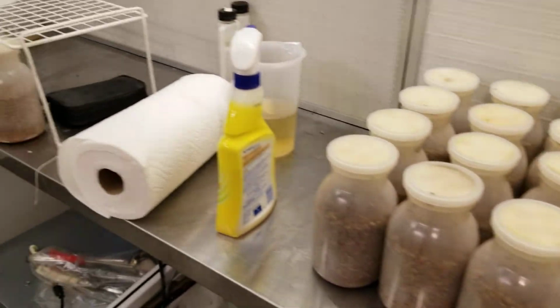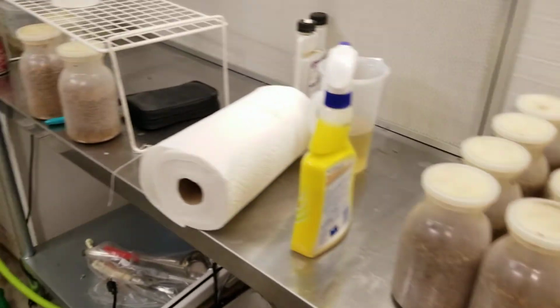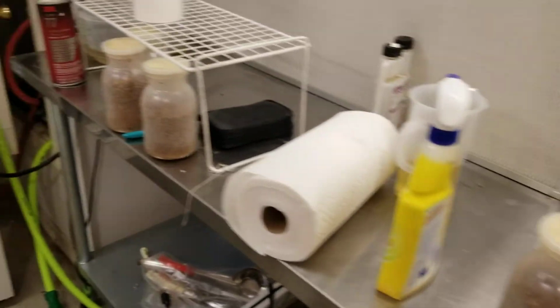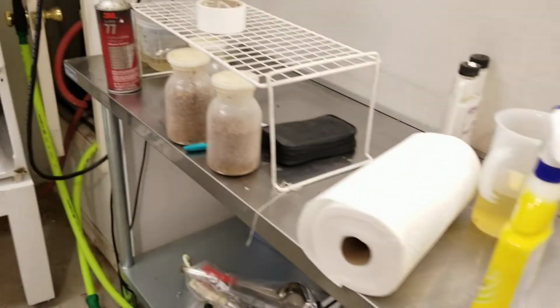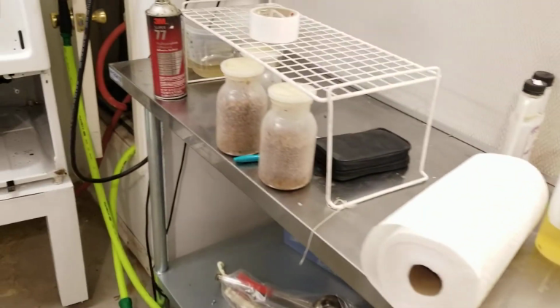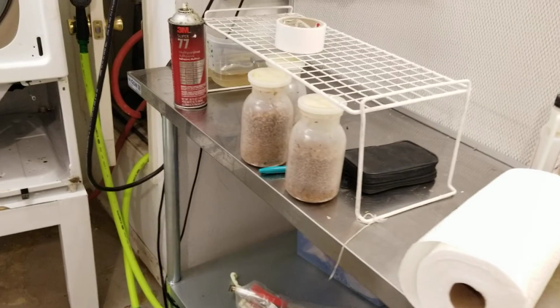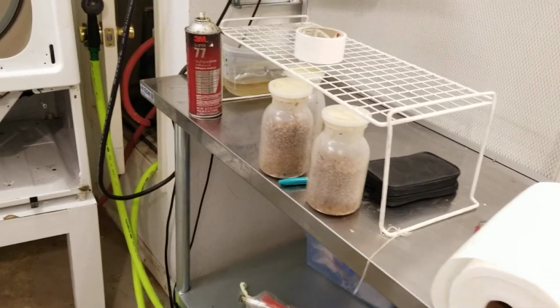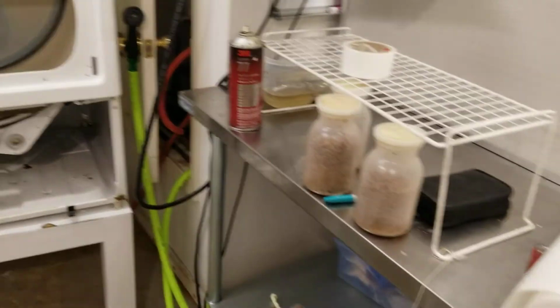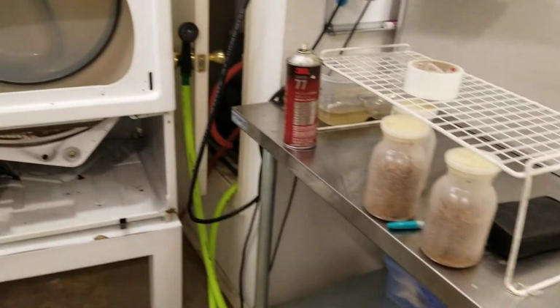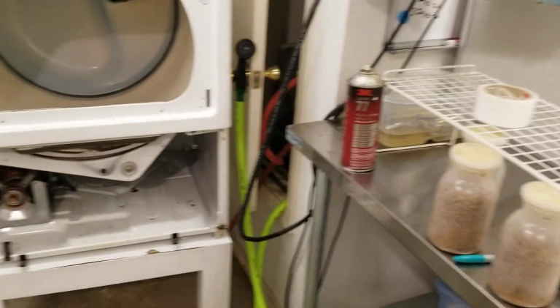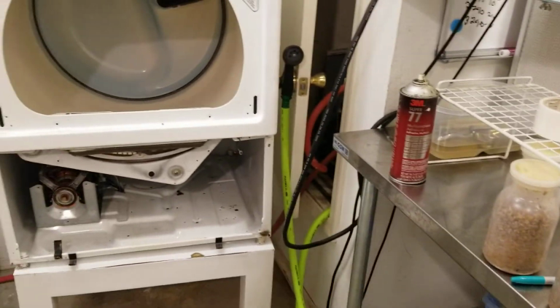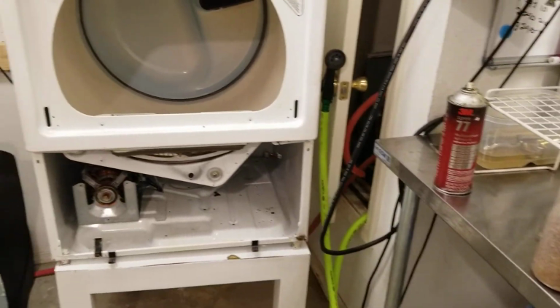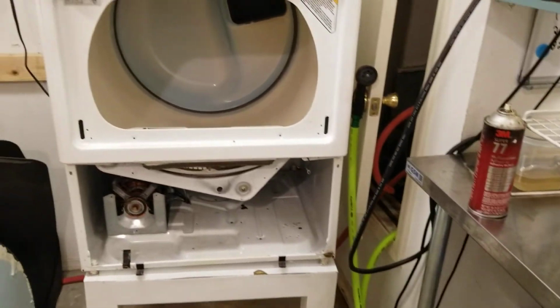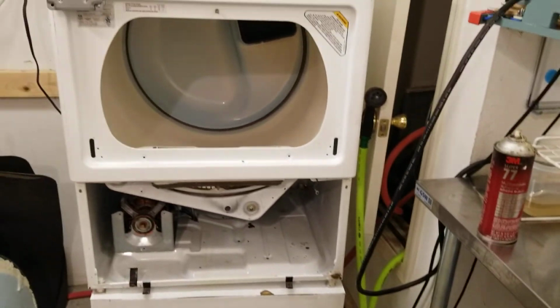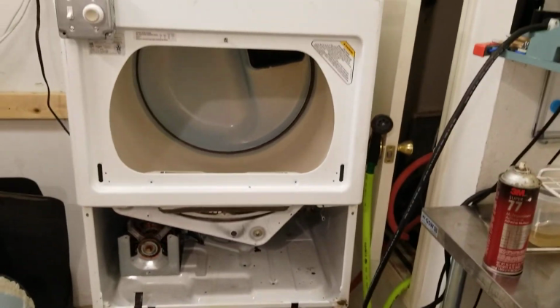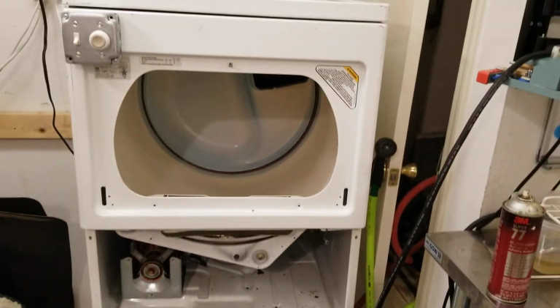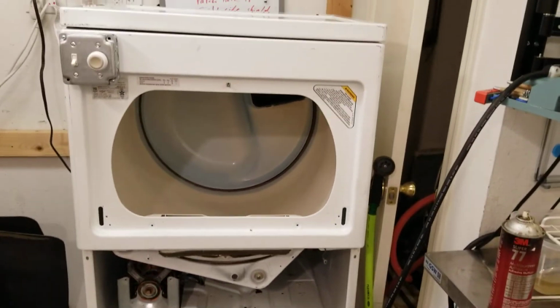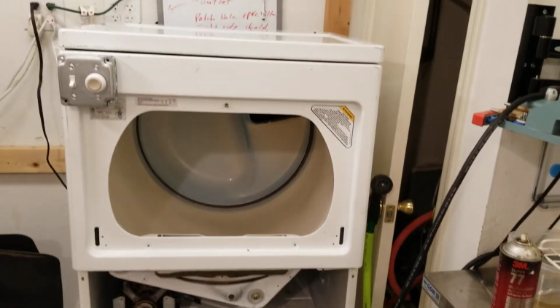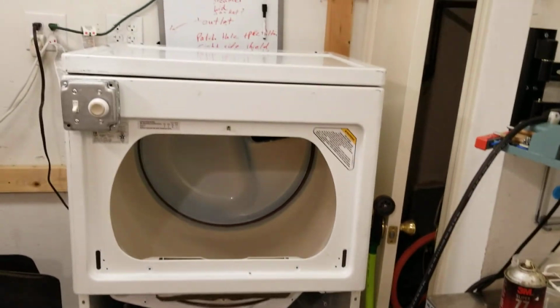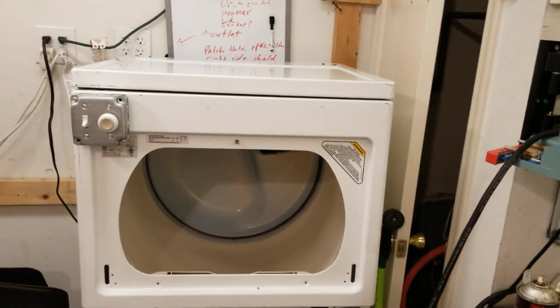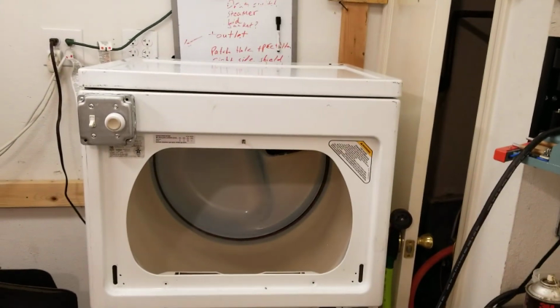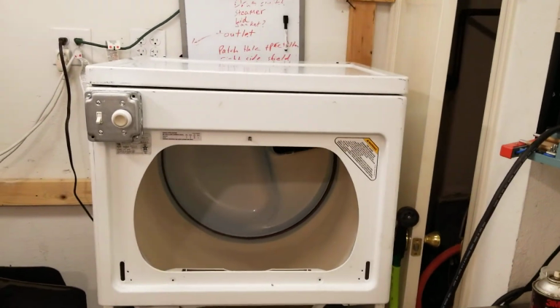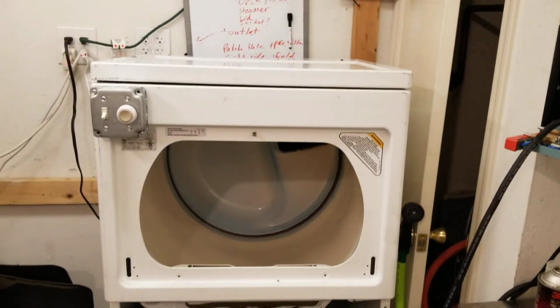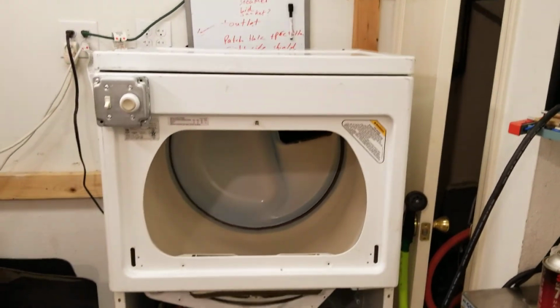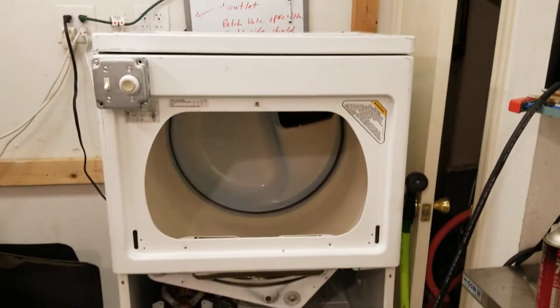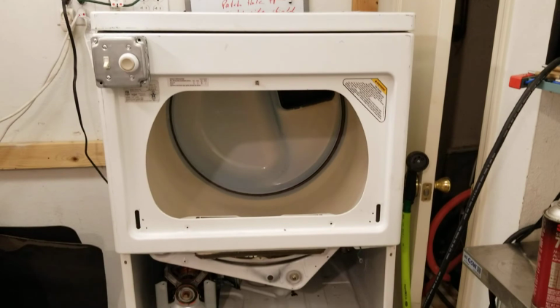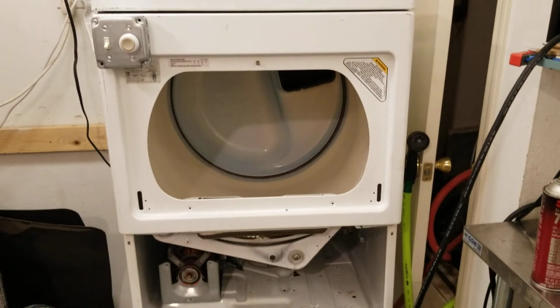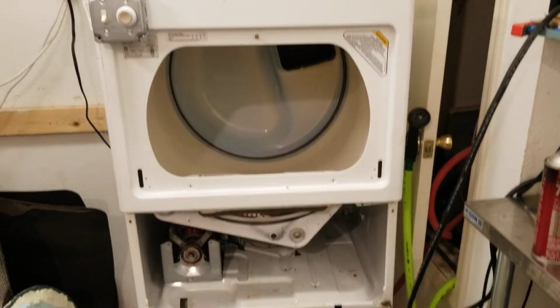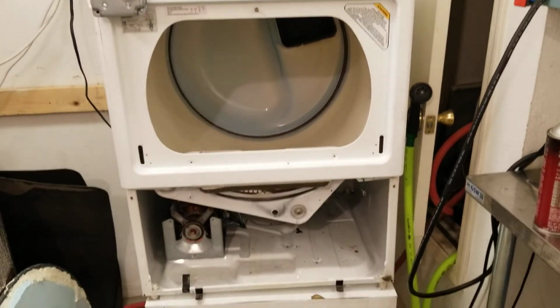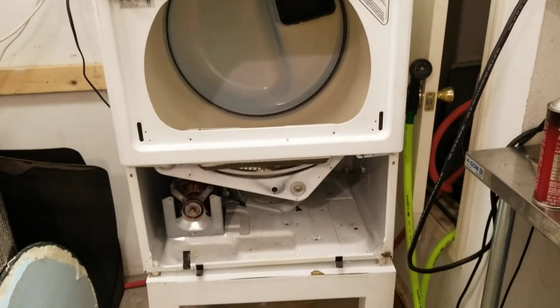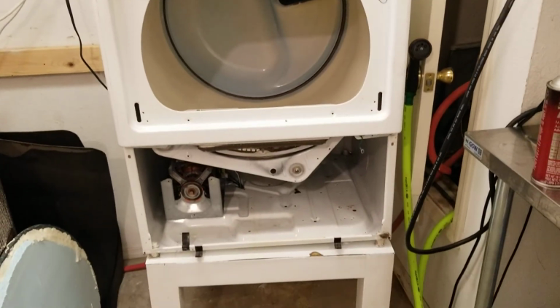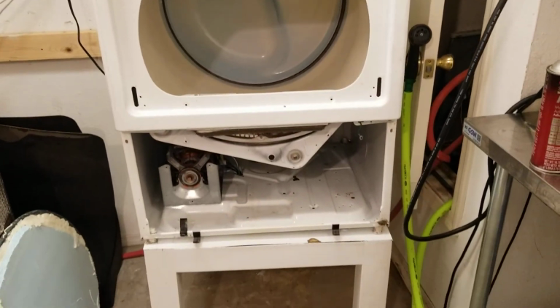Hopefully you liked the video. Hopefully this inspires you to try to build something like this yourself and keep on mushrooming. Take it easy.